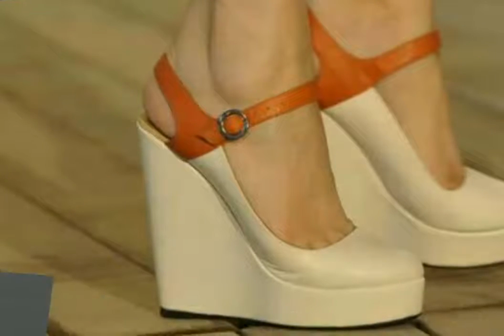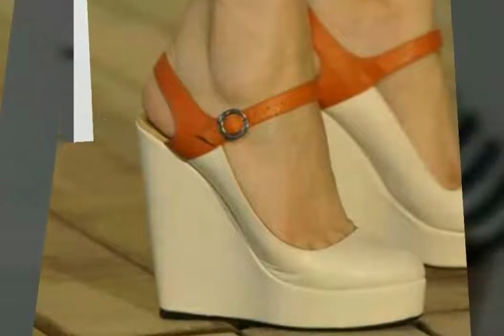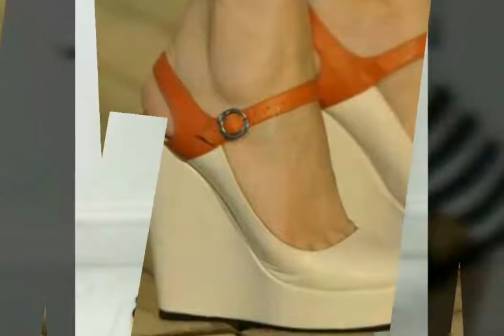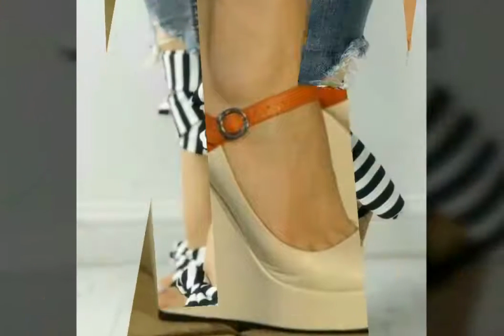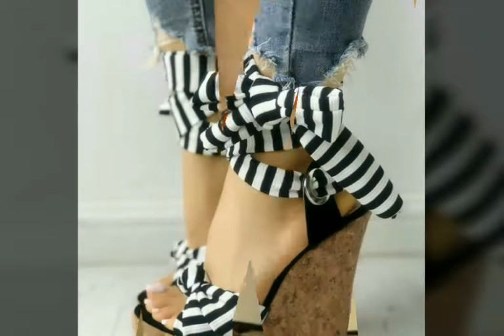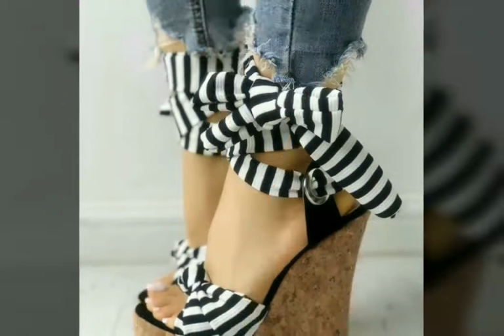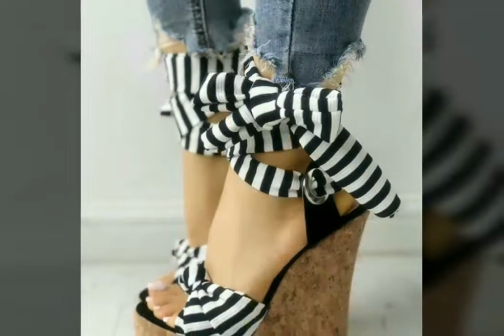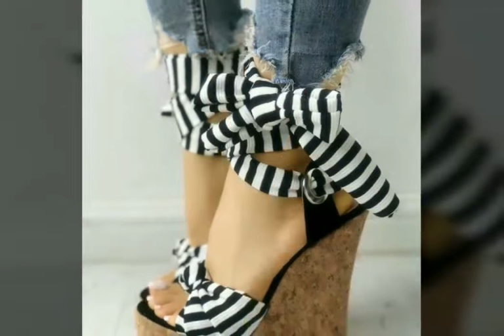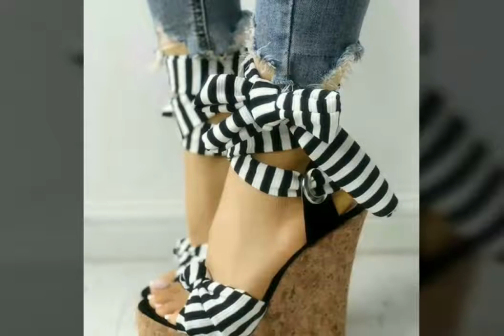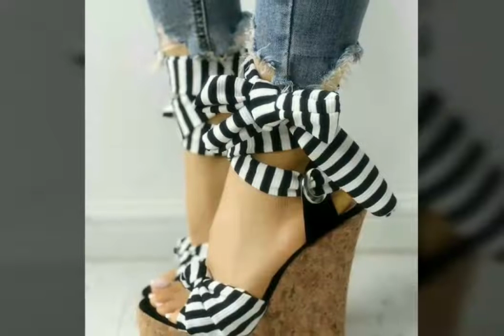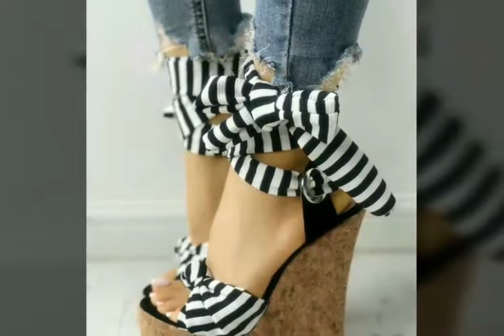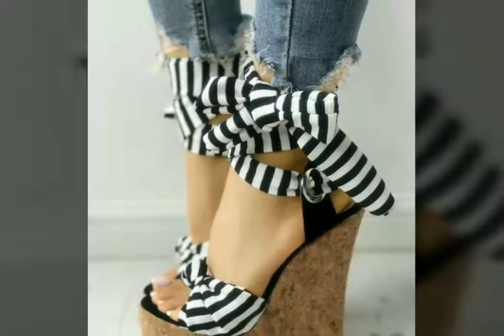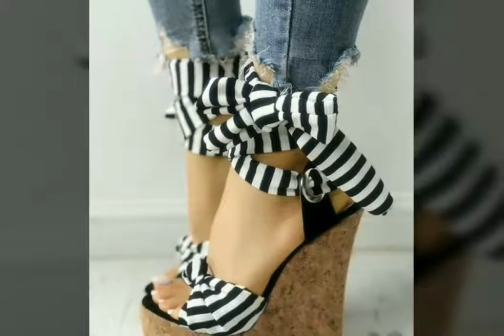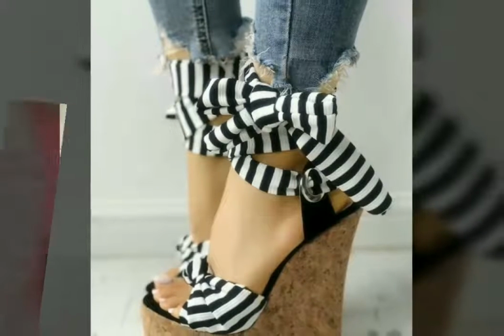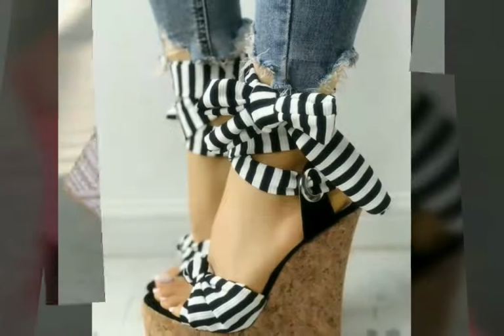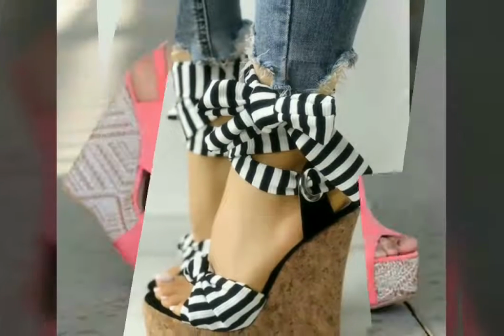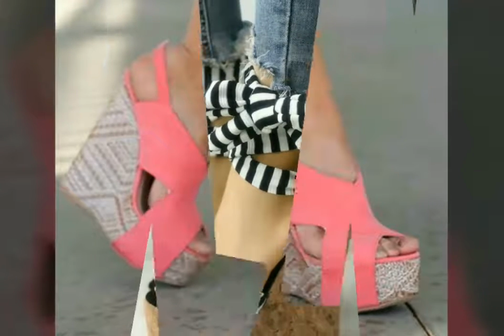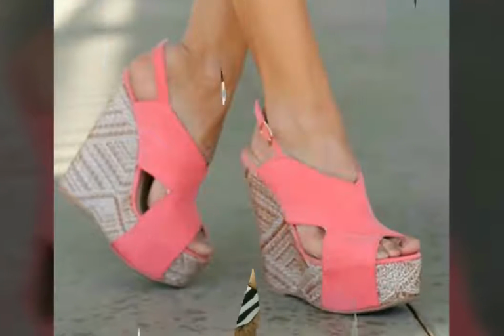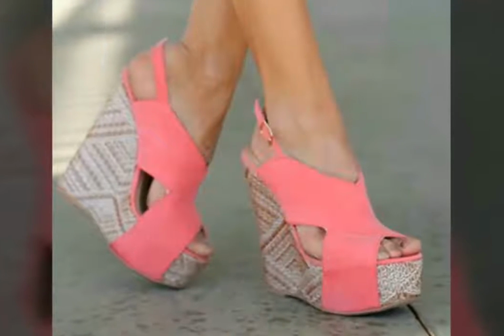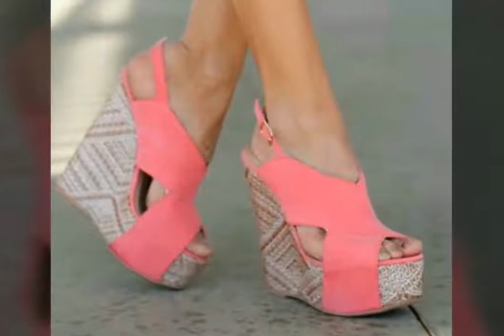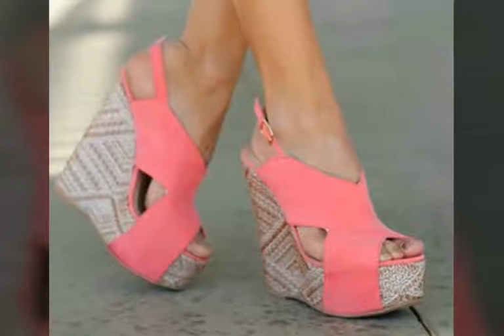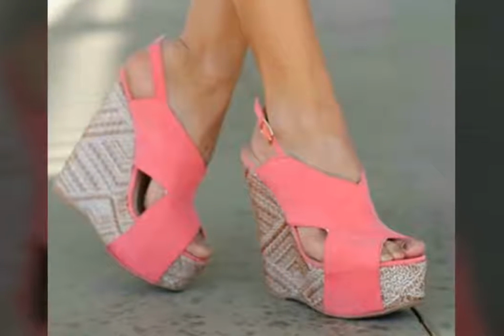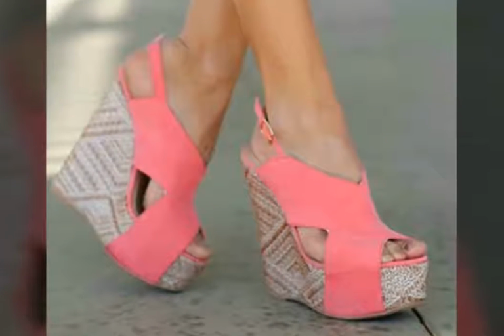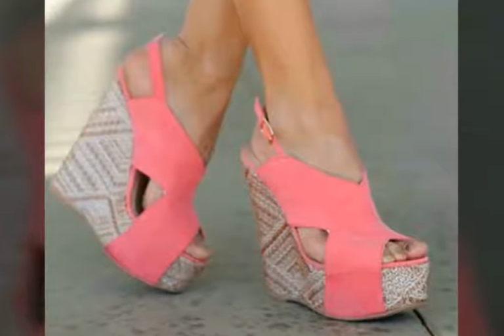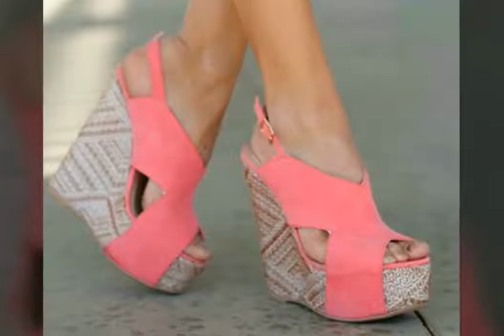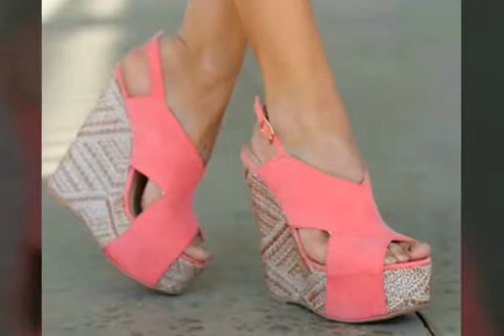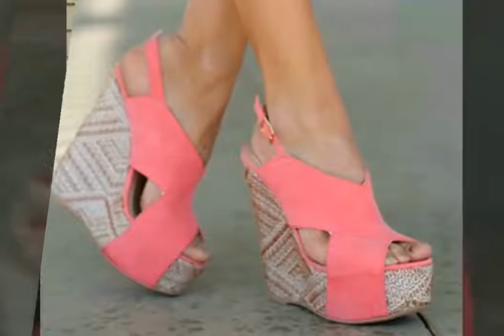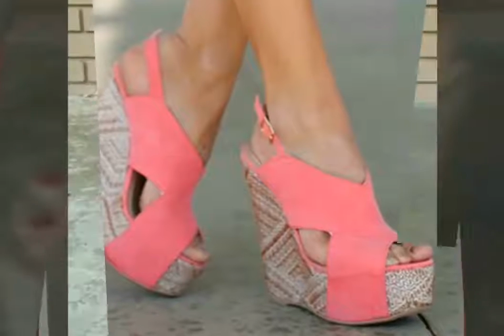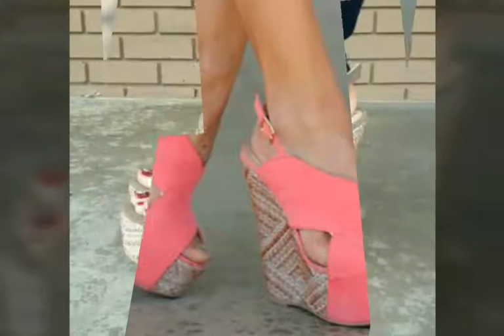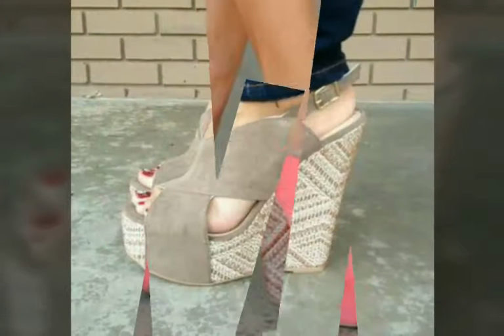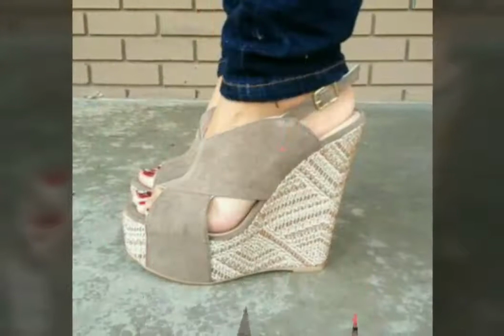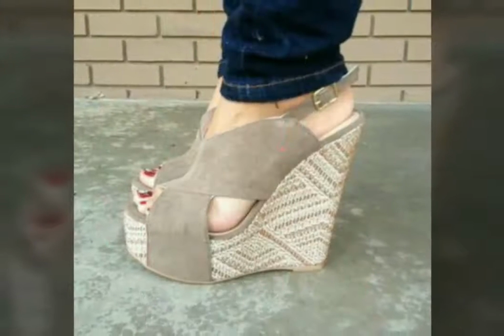You can buy these types of beautiful formal wear sandals from any online shop. Select the design, take a screenshot, and then buy it from the market or from any online shop.